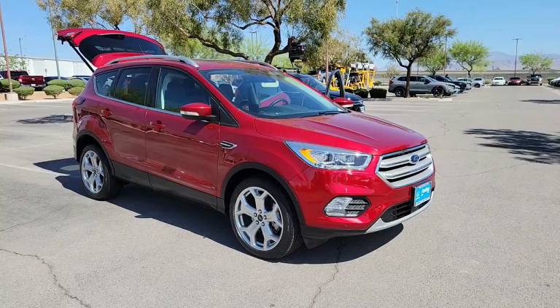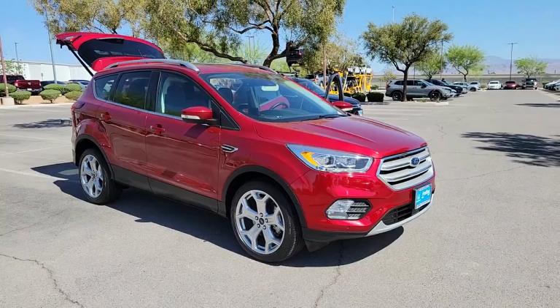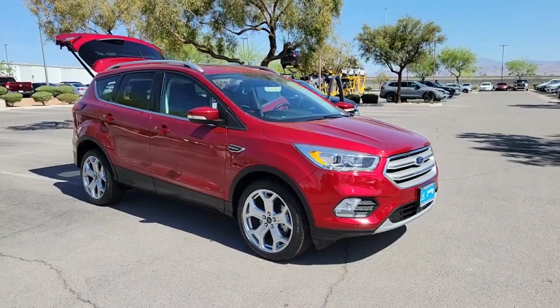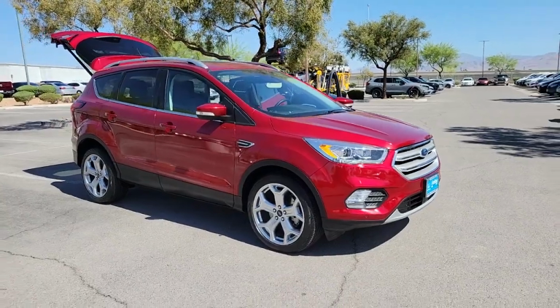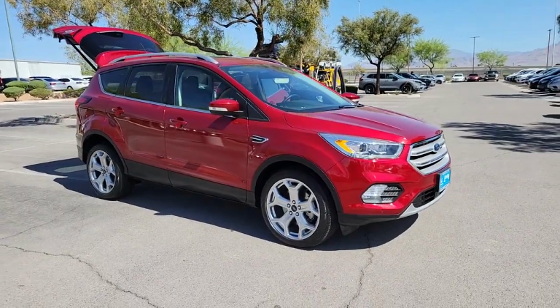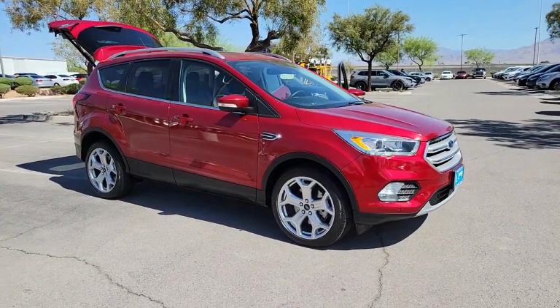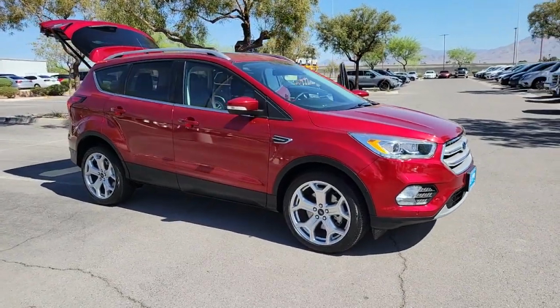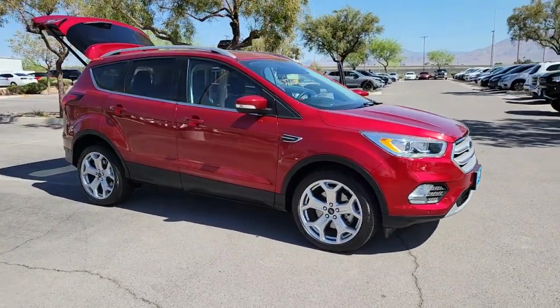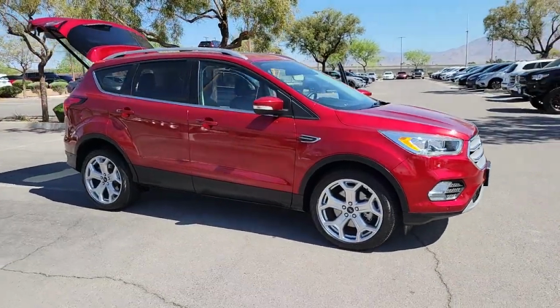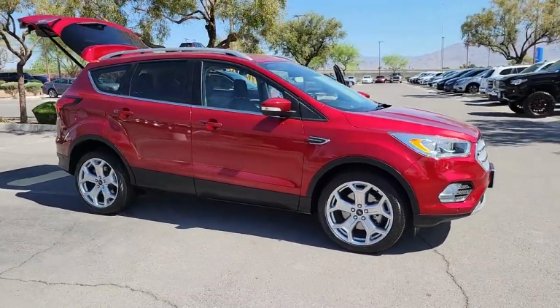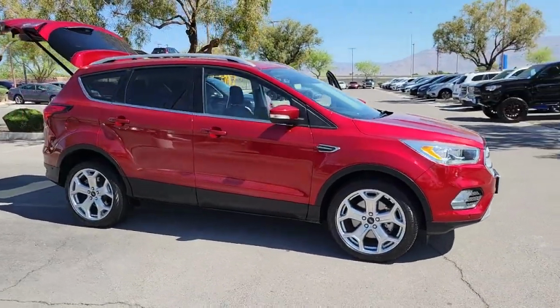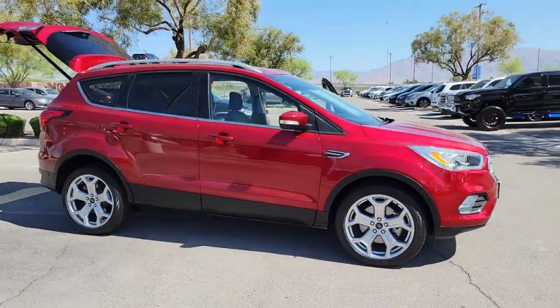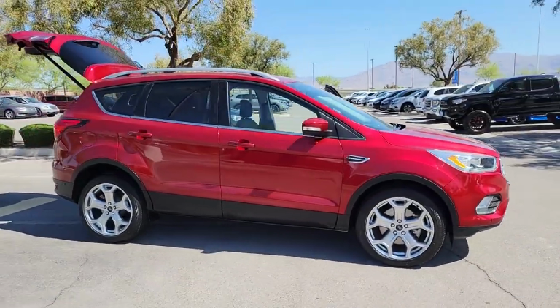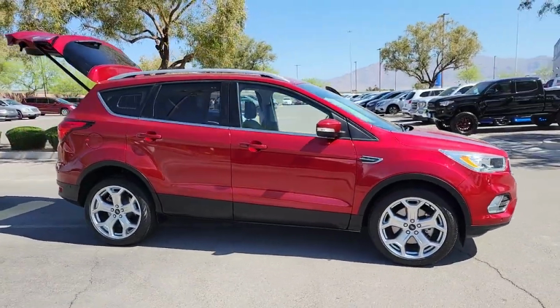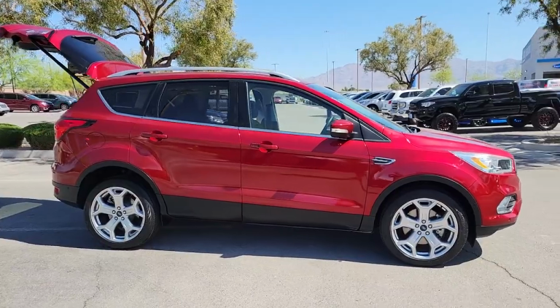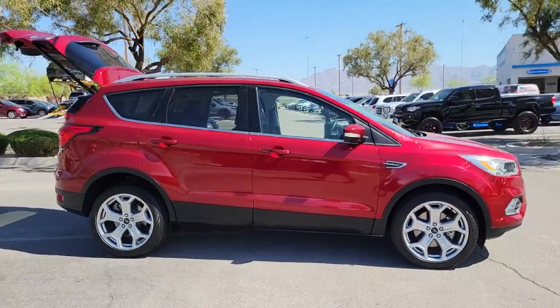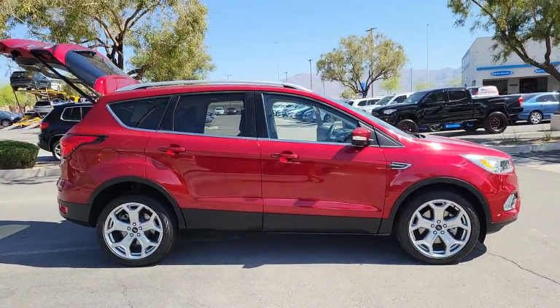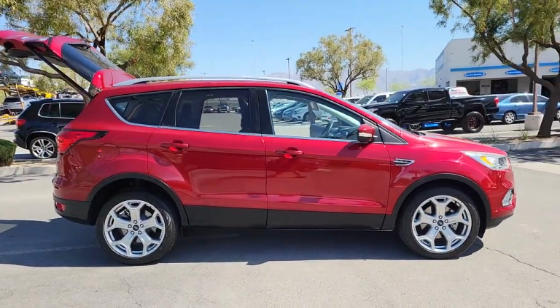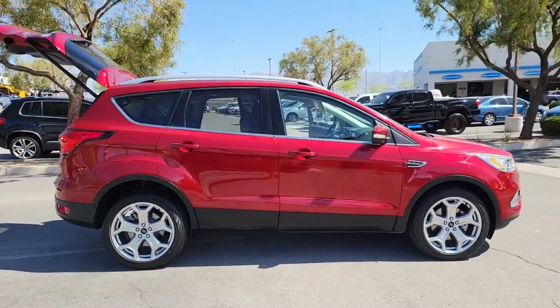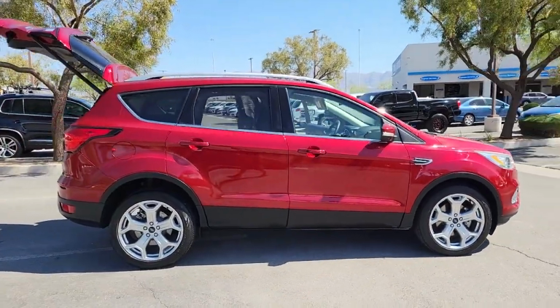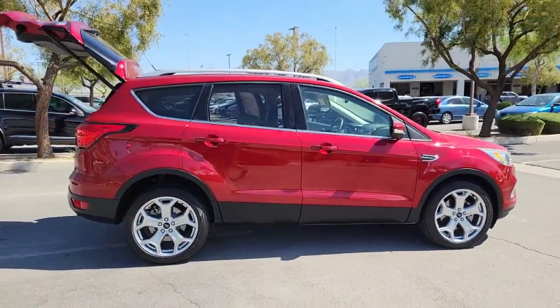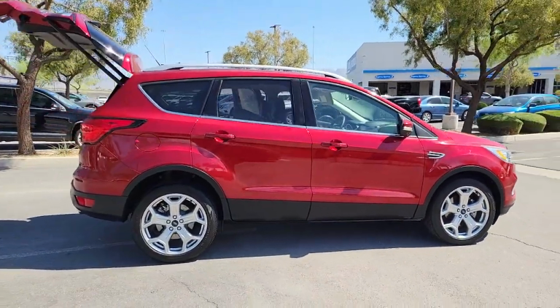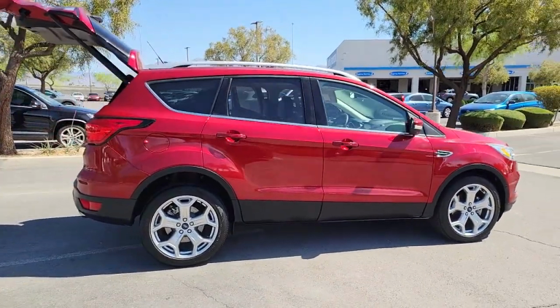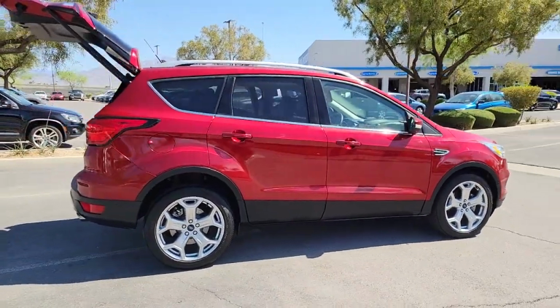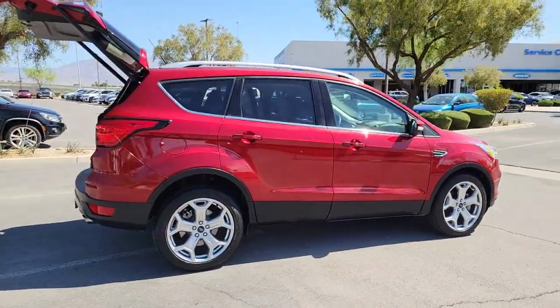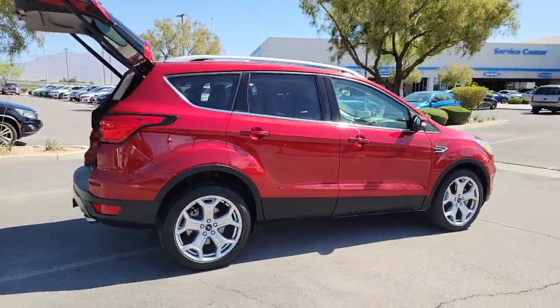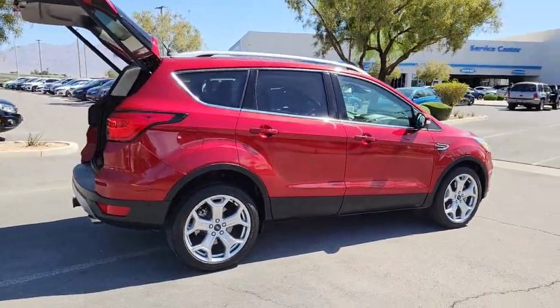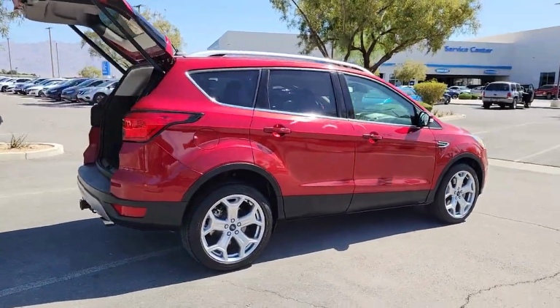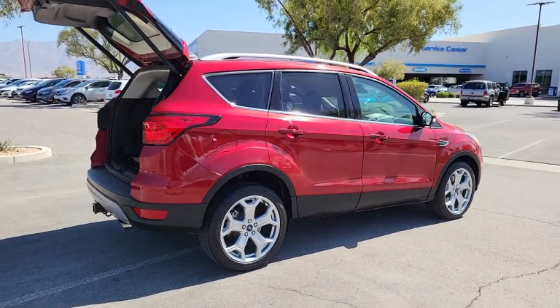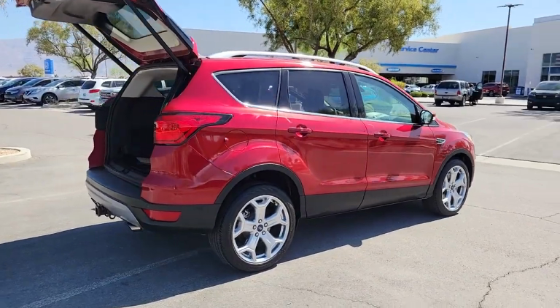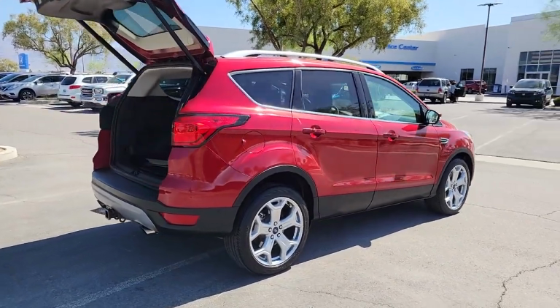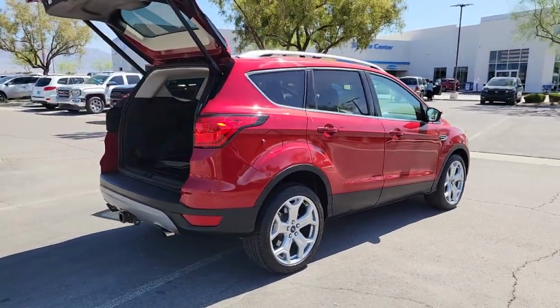Here is a wonderful 2019 Ford Escape. With less than 20,000 miles on the odometer, this vehicle provides excellent value. Take a closer look at this comfortable and capable Escape.